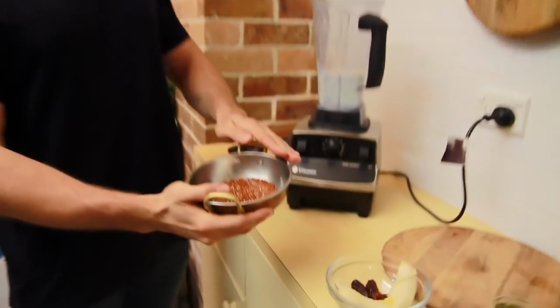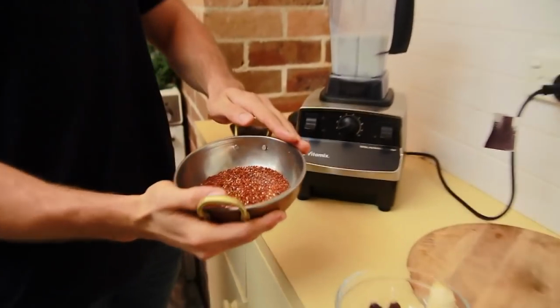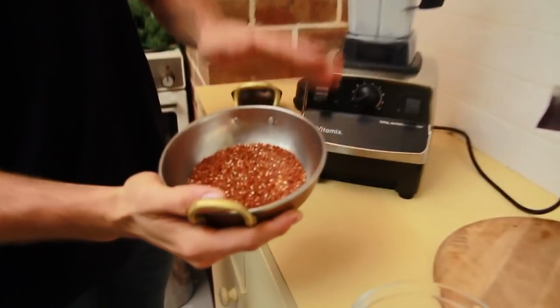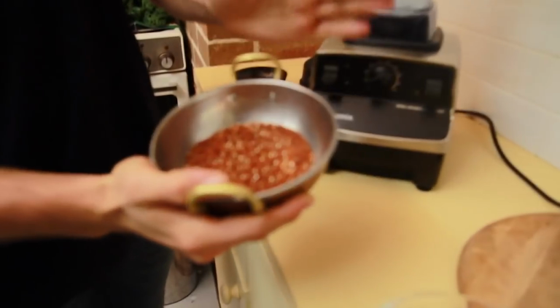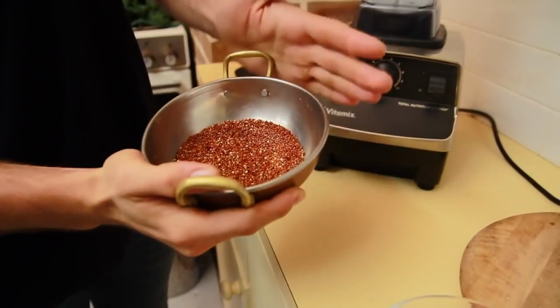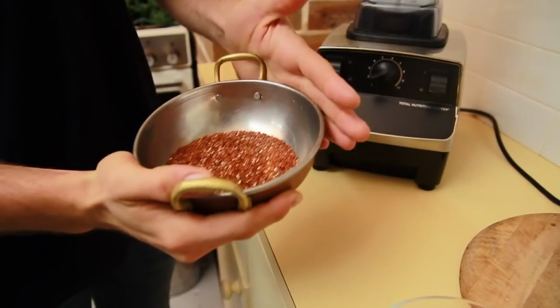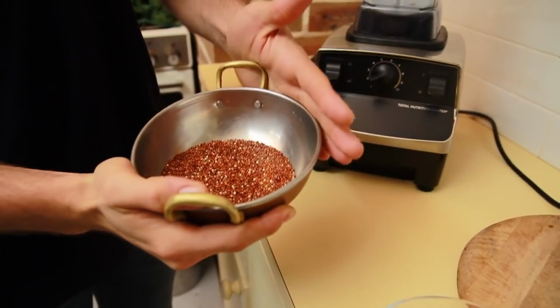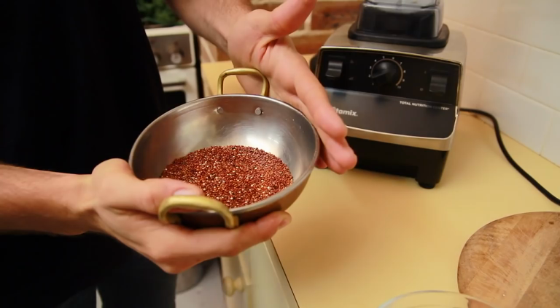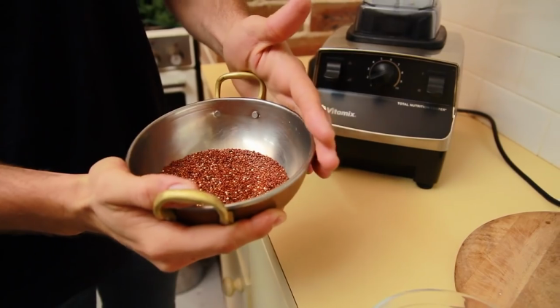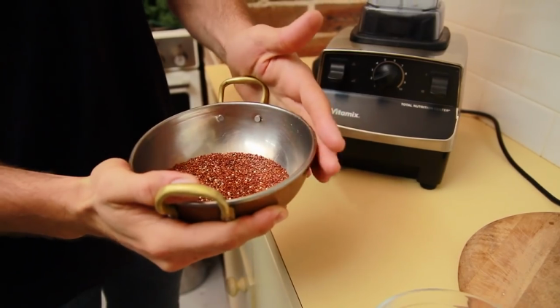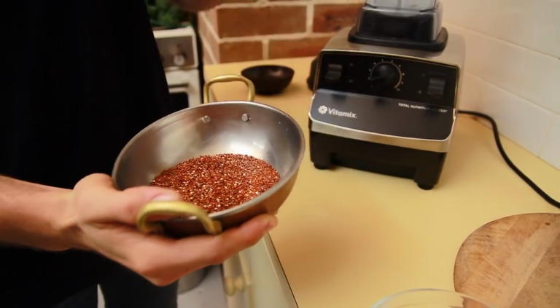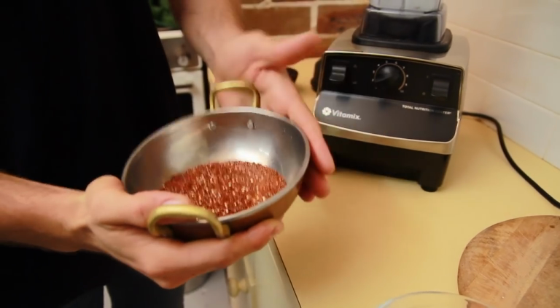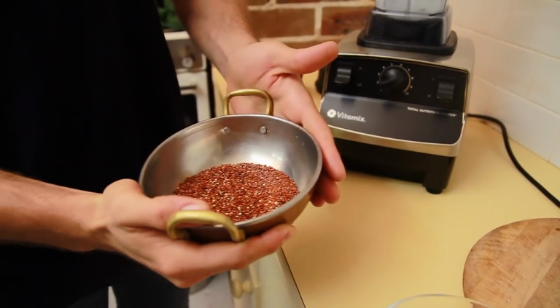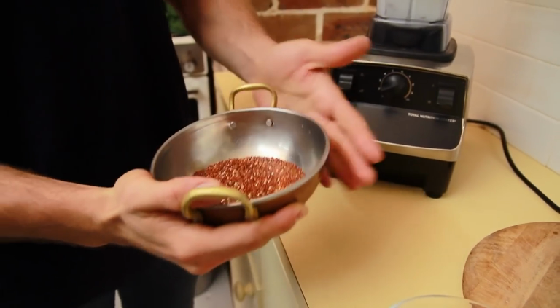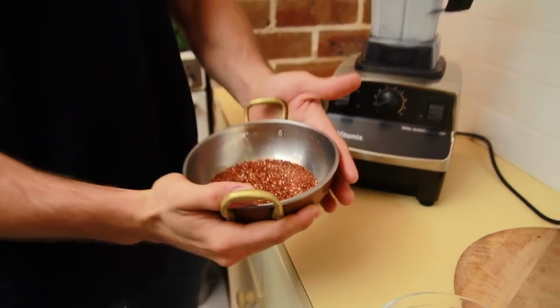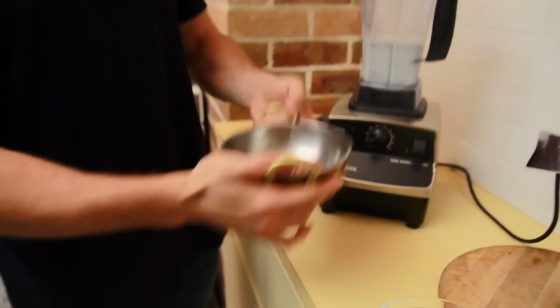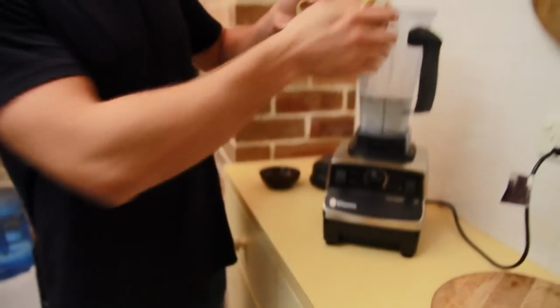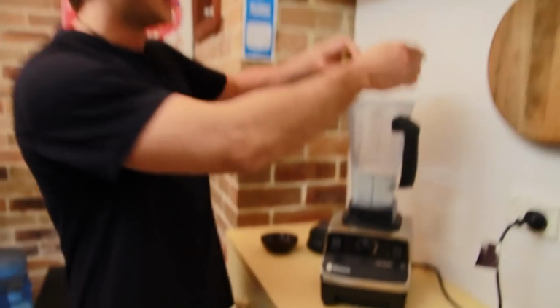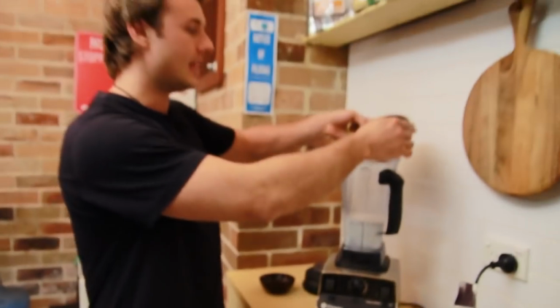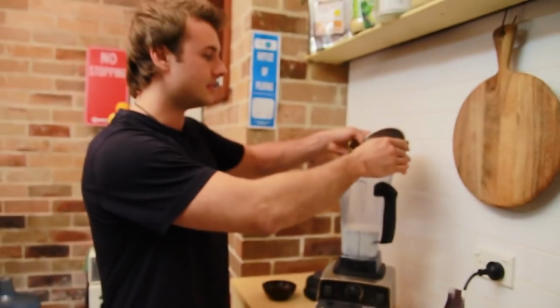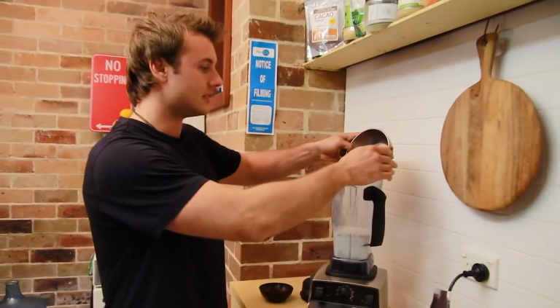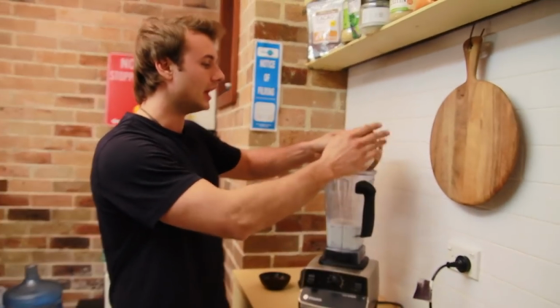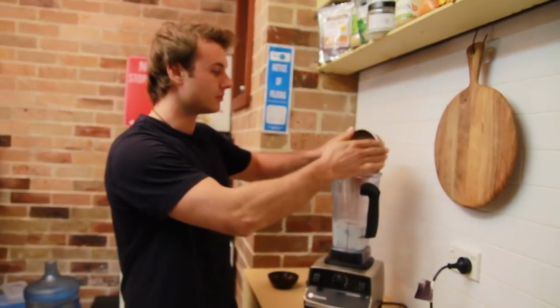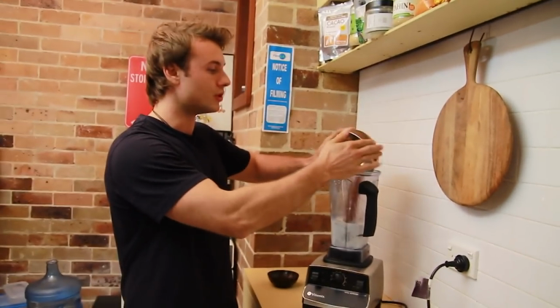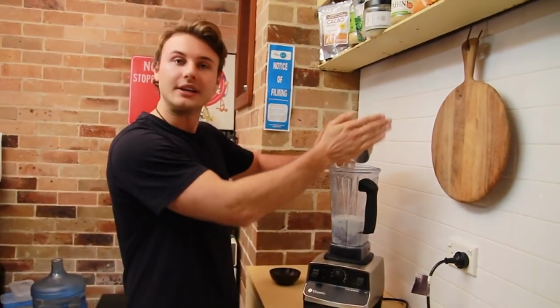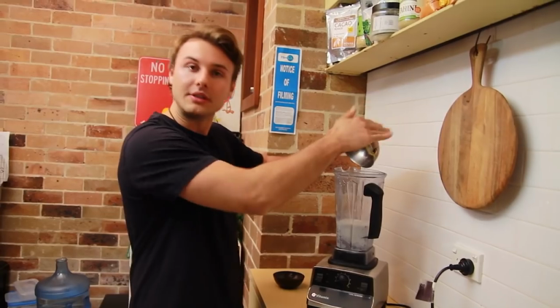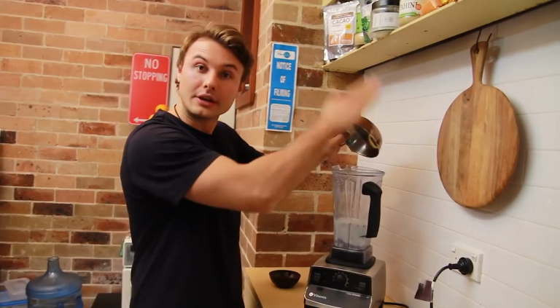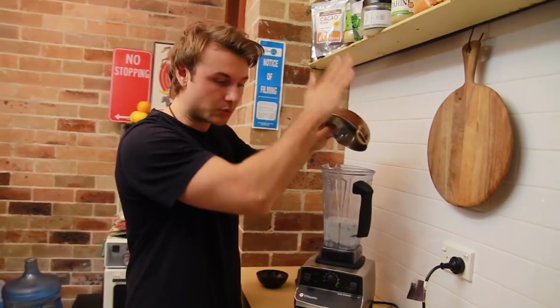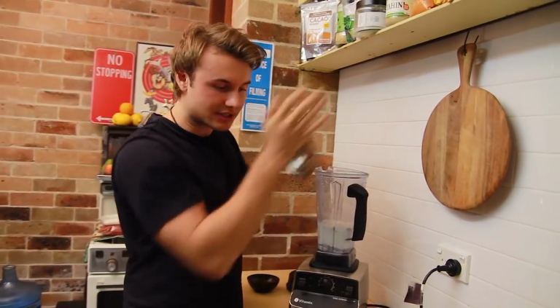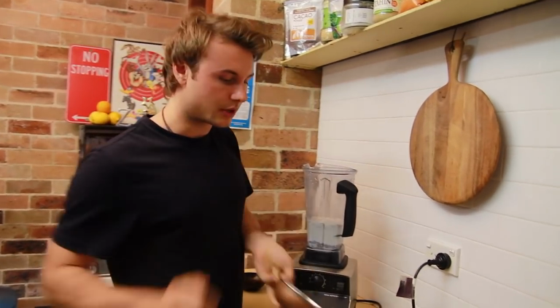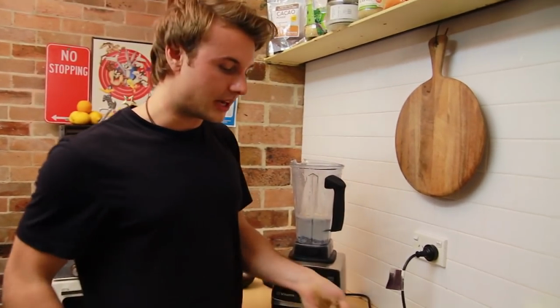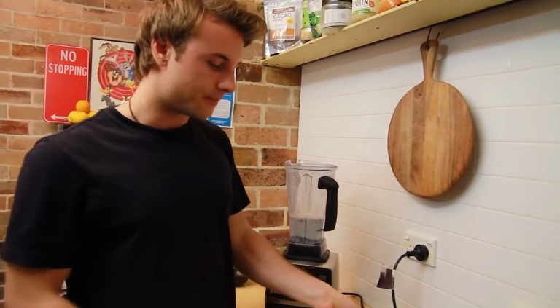And then we're going to put in some red quinoa. This is instead of oats — it's half a cup and there are high levels of protein in that red quinoa, so that's why we're going to put that in there.